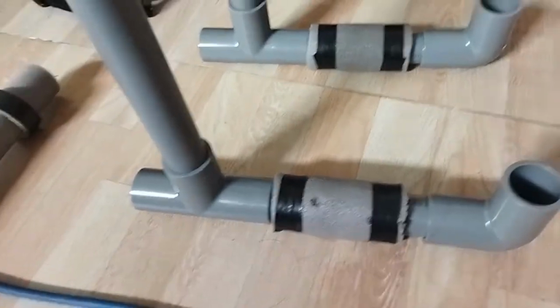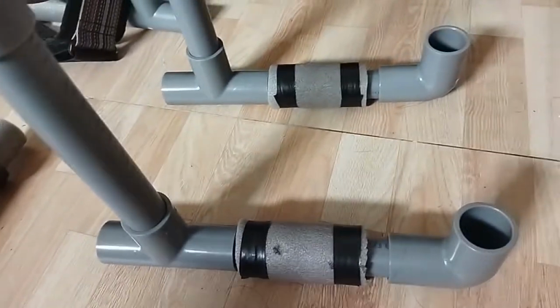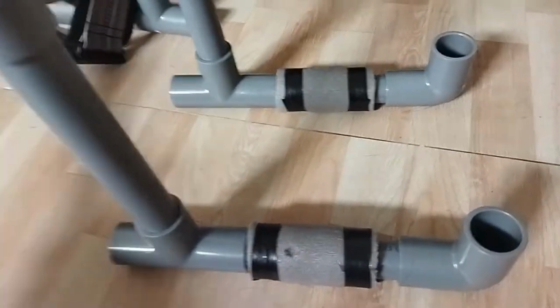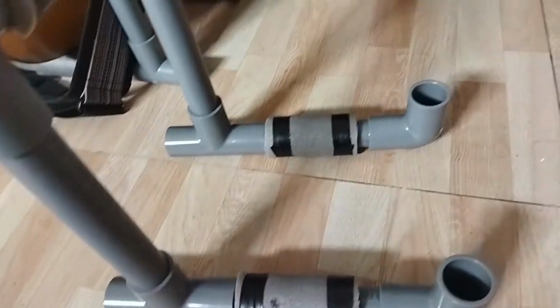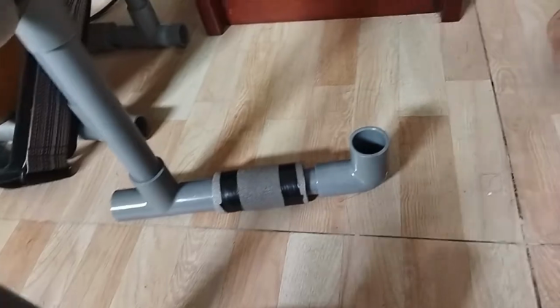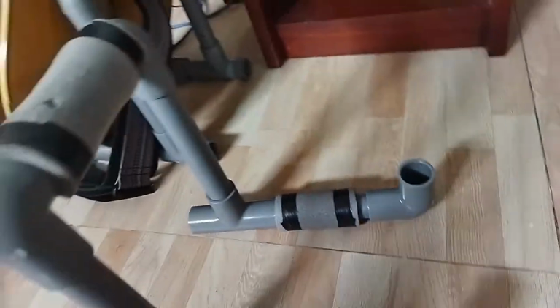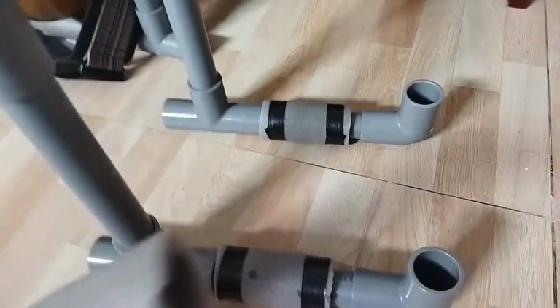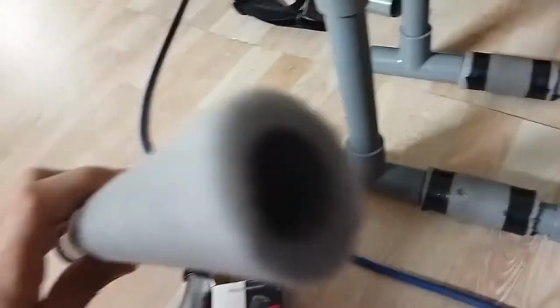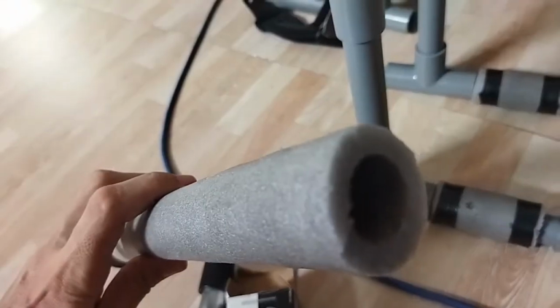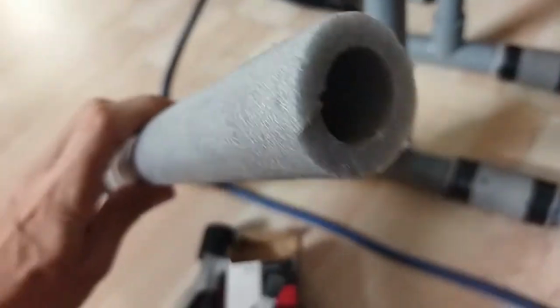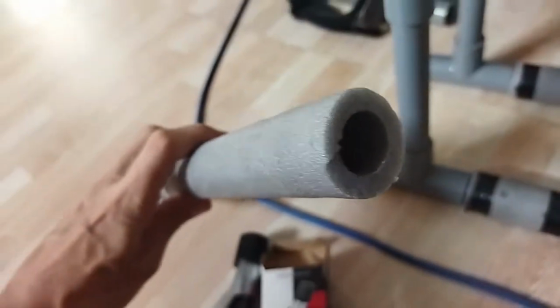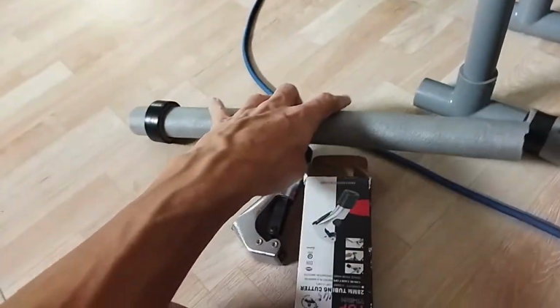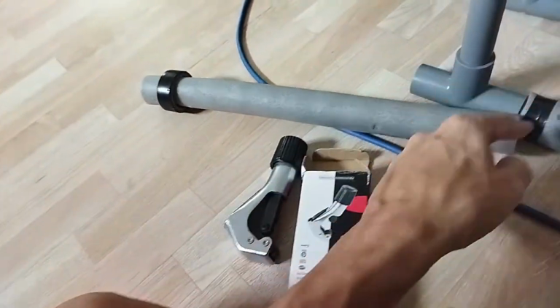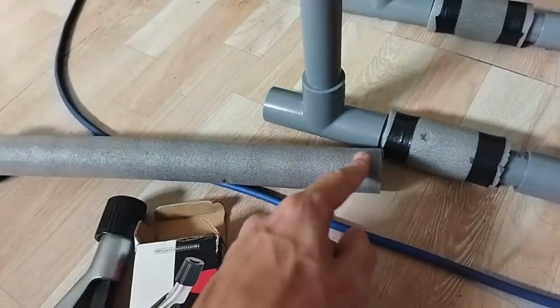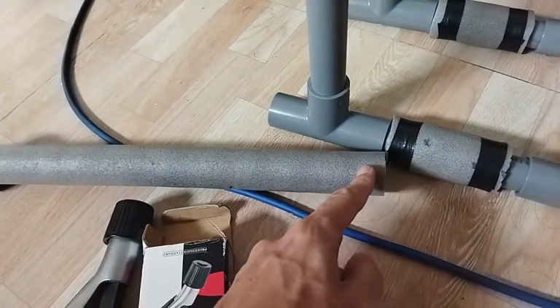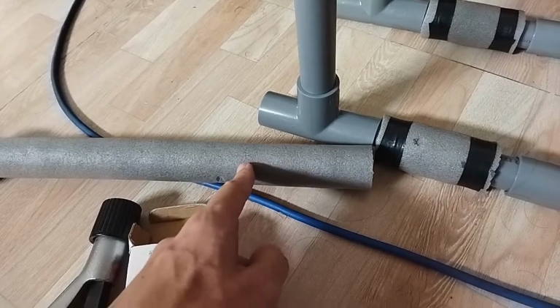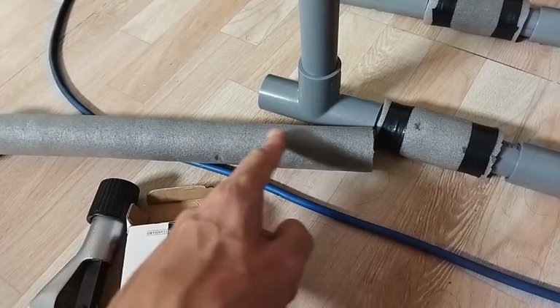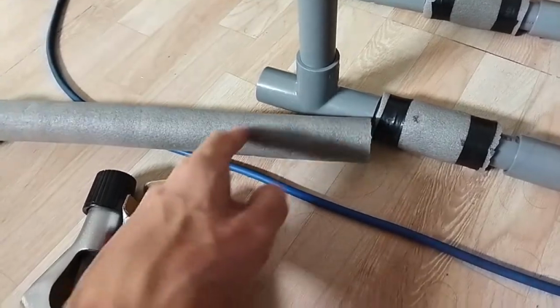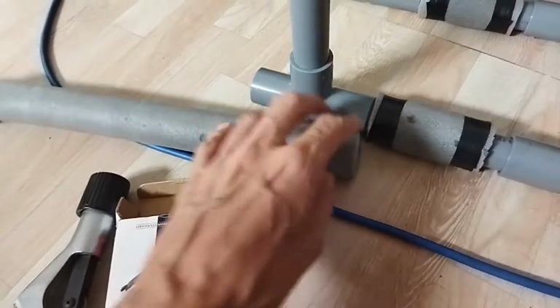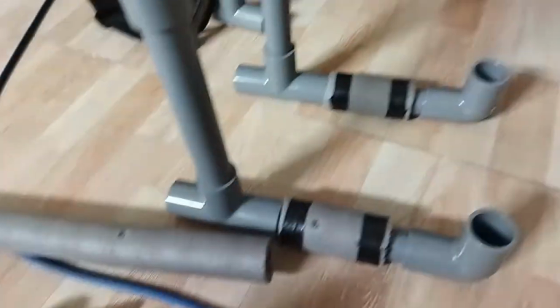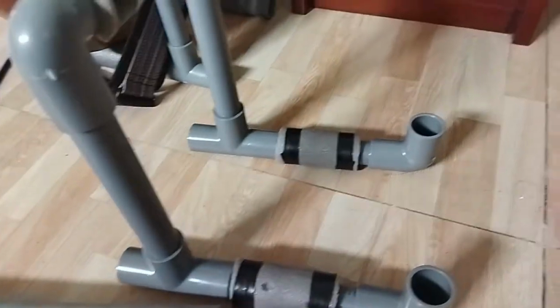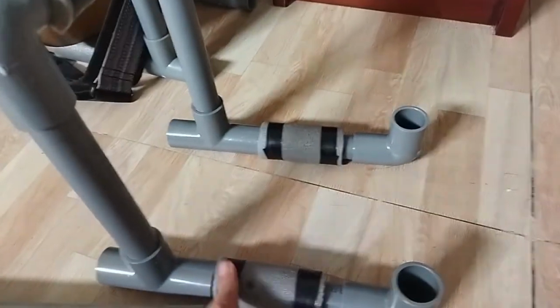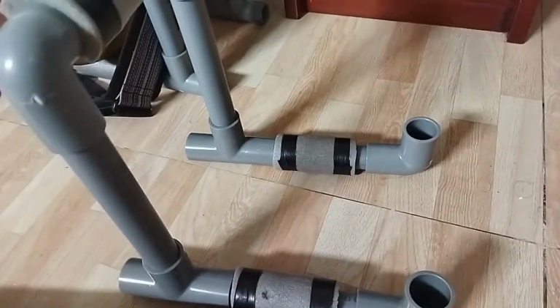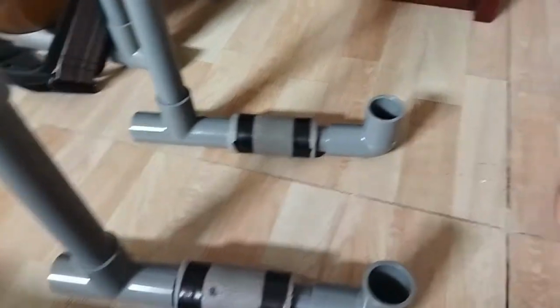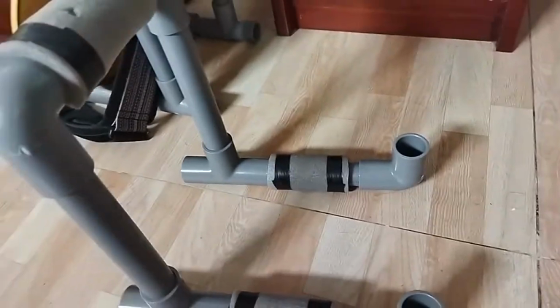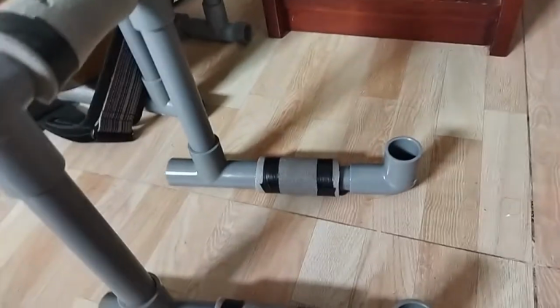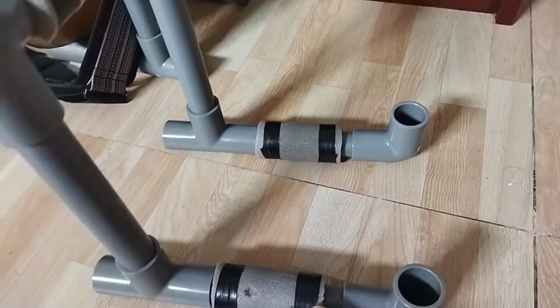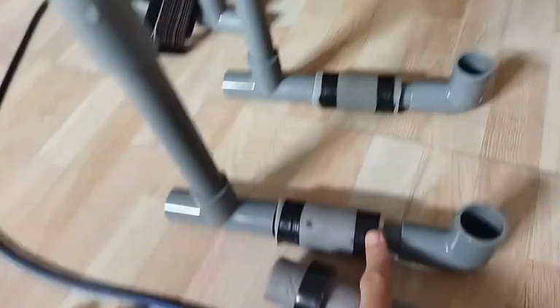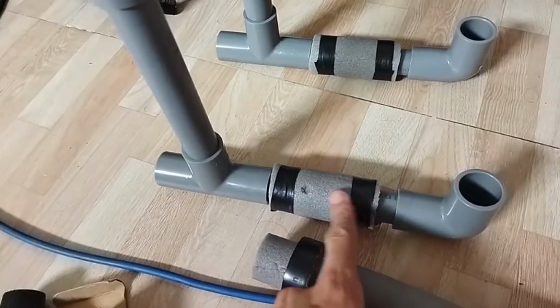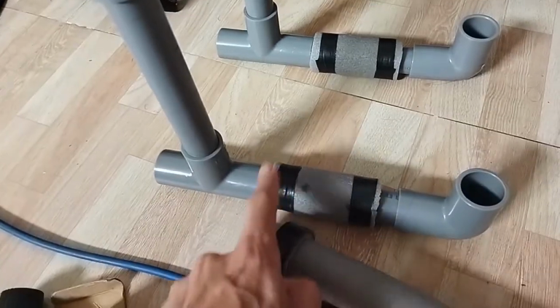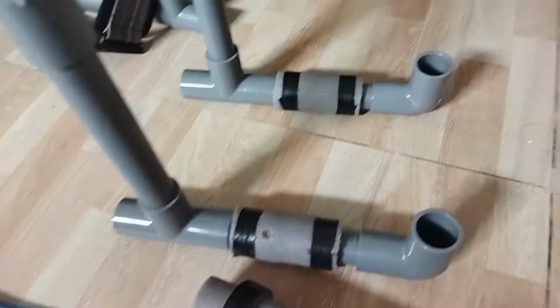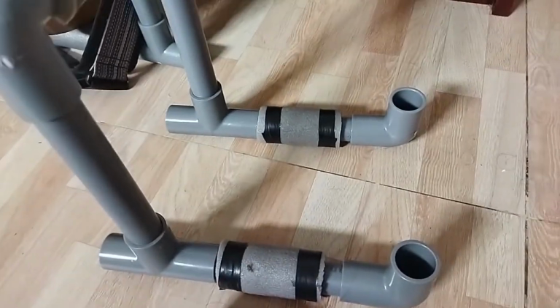You need this kind of foam. My foam was a bit narrow, so I had to cut alongside. Then I used tape to fix it on the tube.